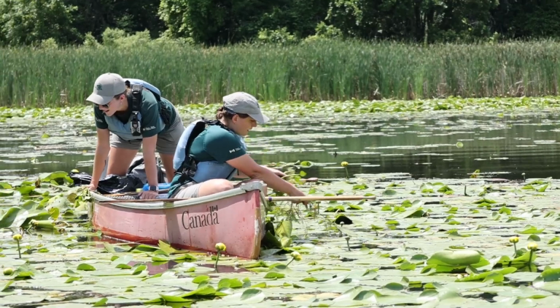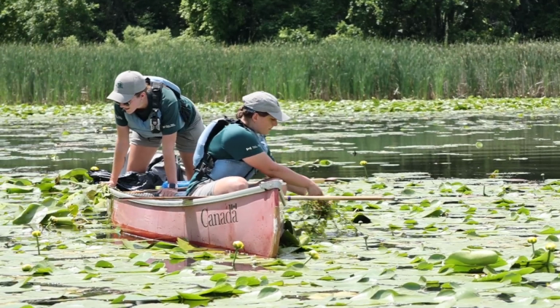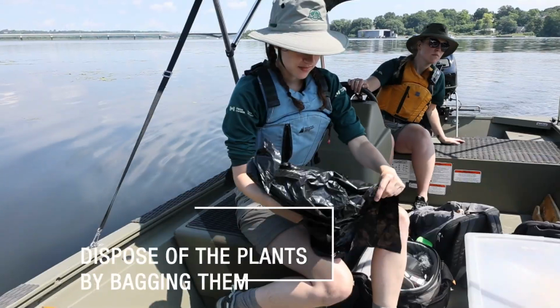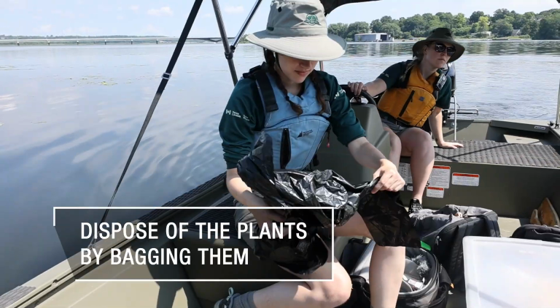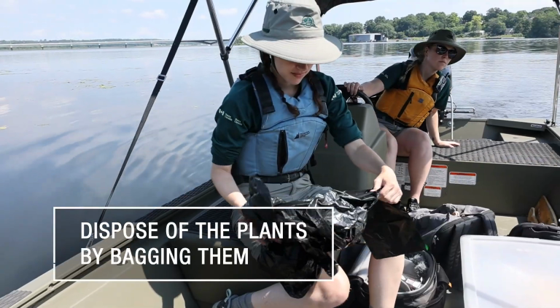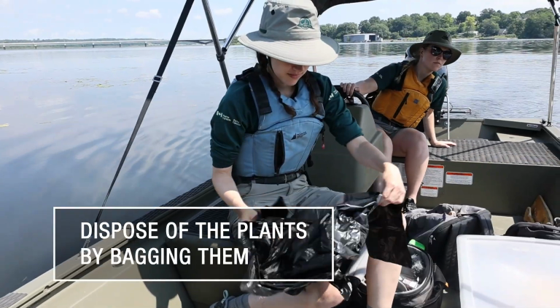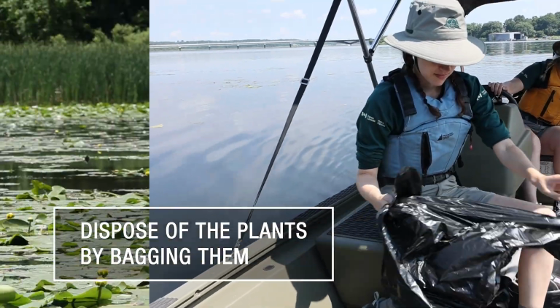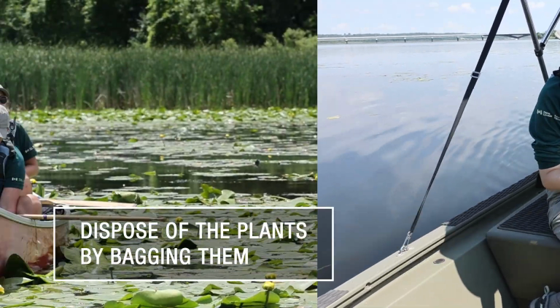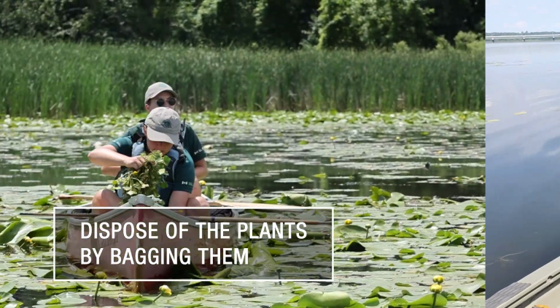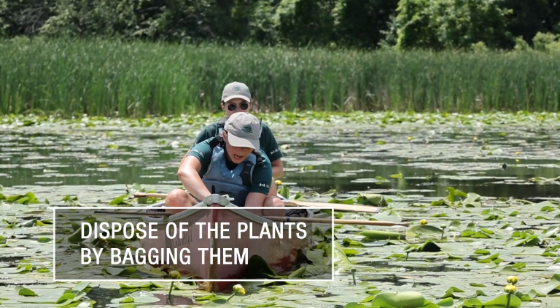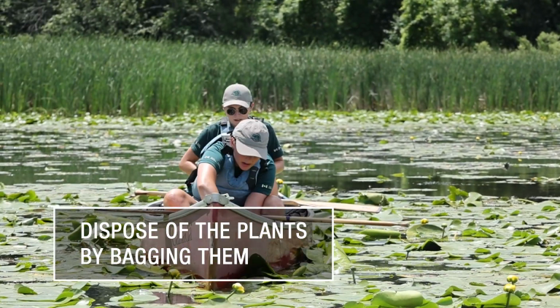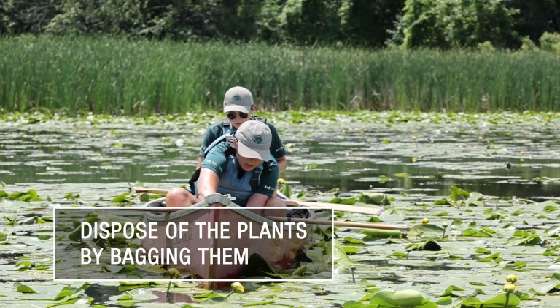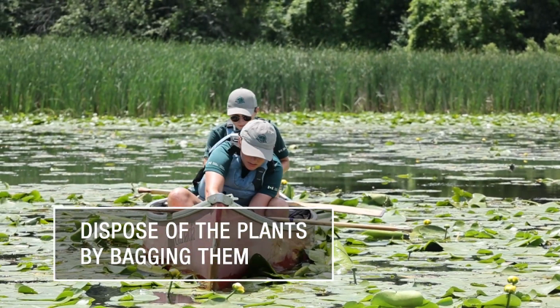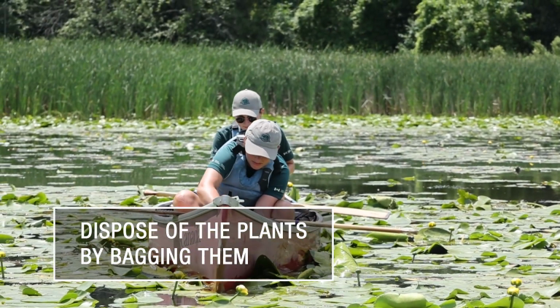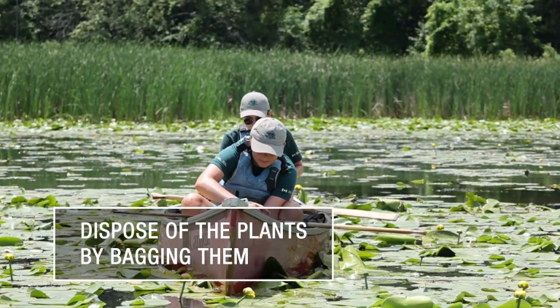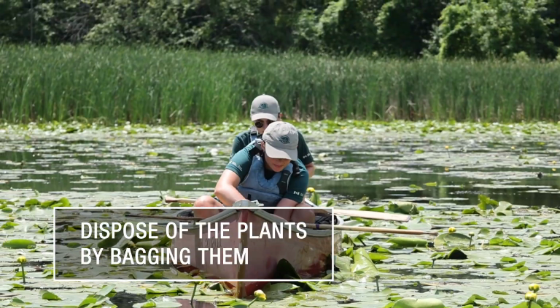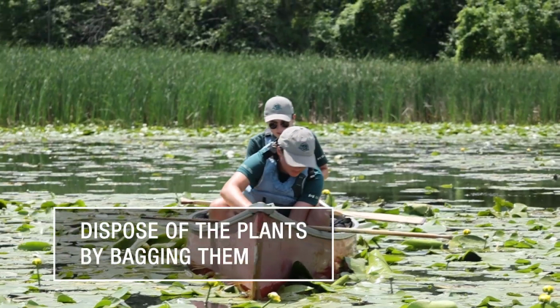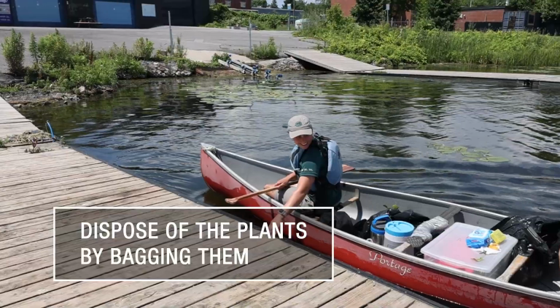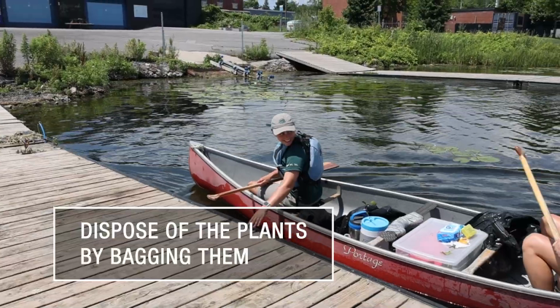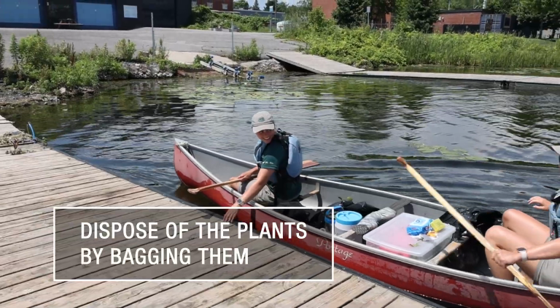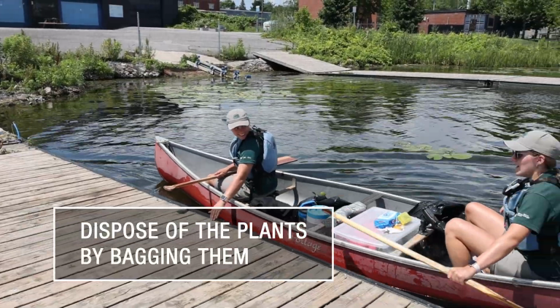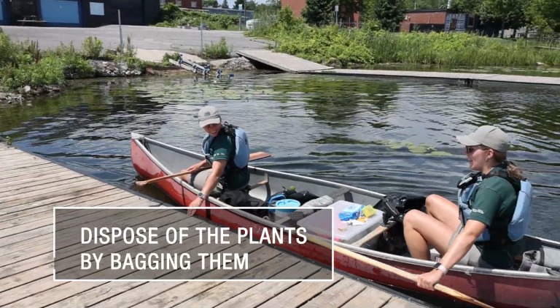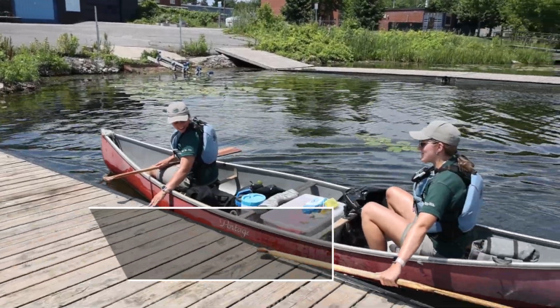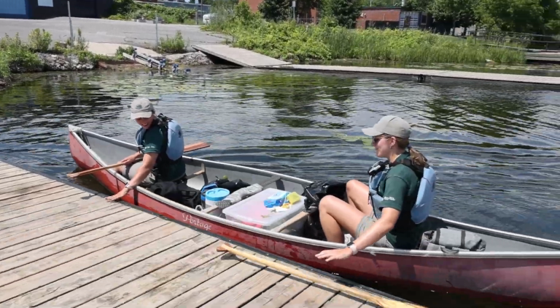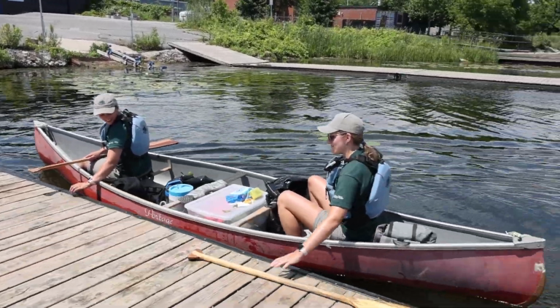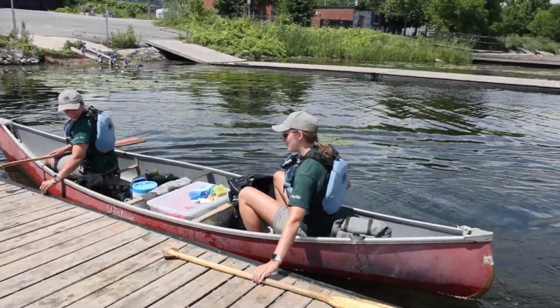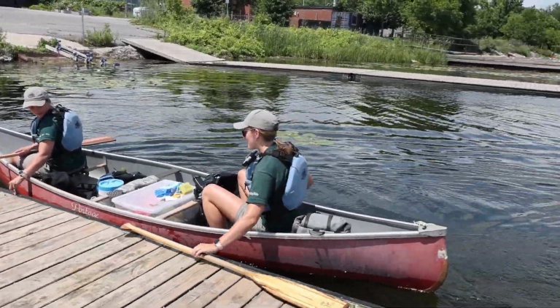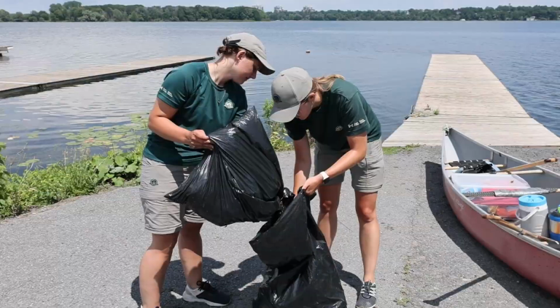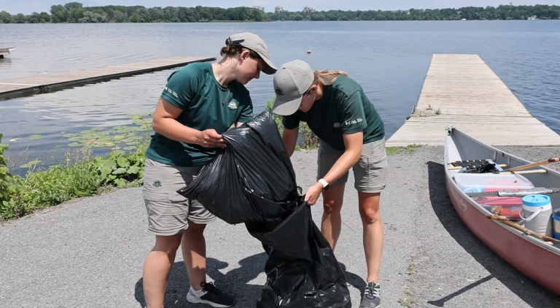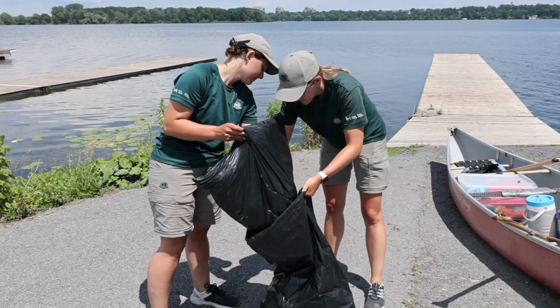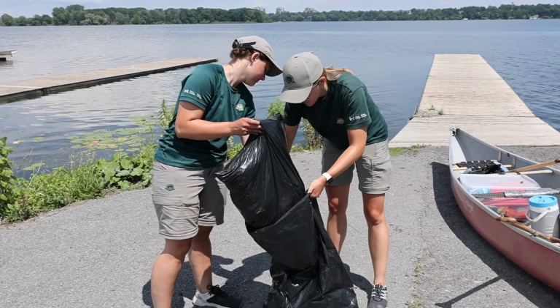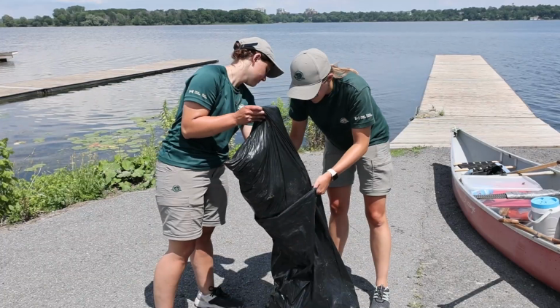Dispose of the plants by bagging them and ensuring that they are not left or dumped near a water source. Do not leave them near the shore where they could re-enter the water.